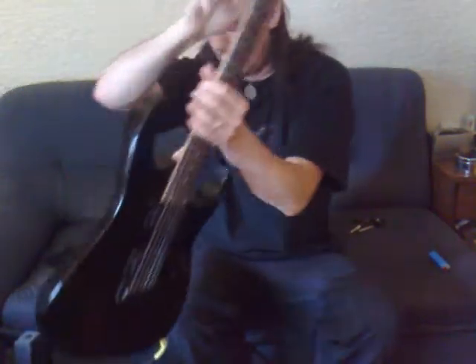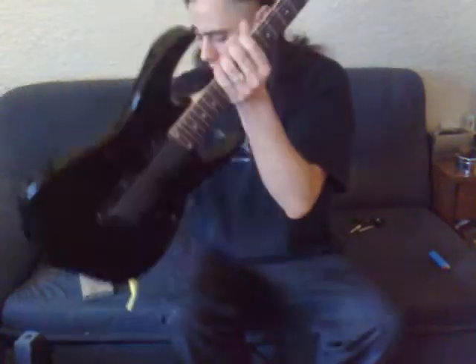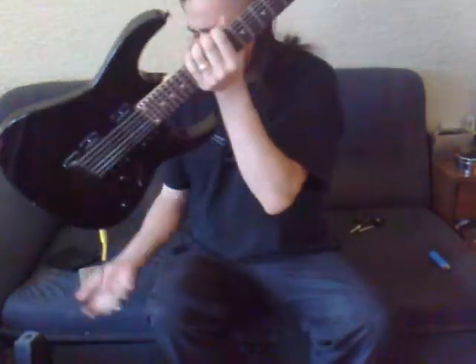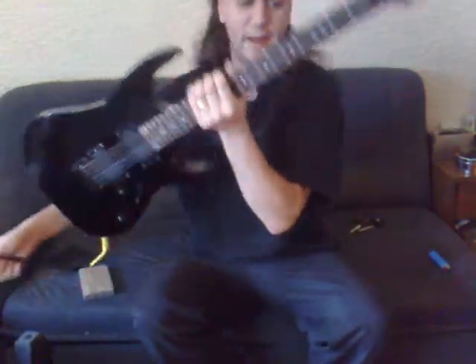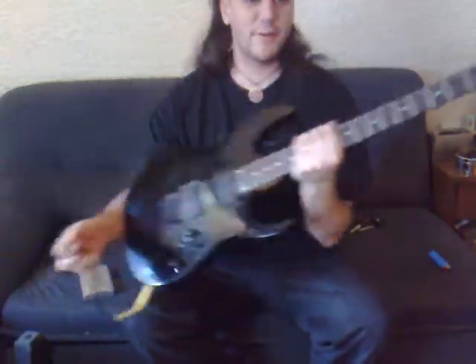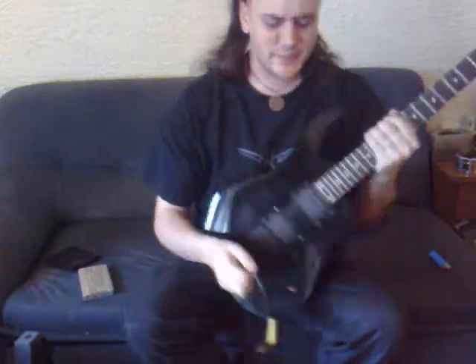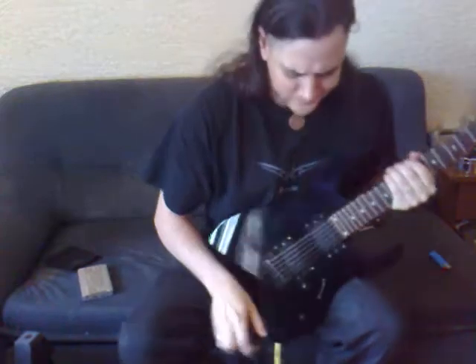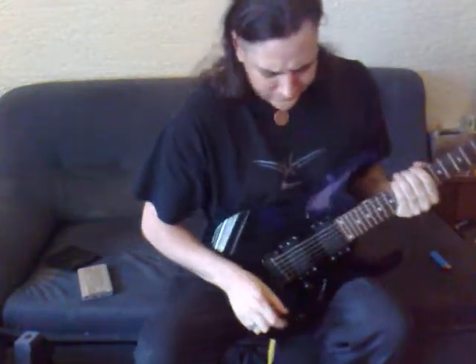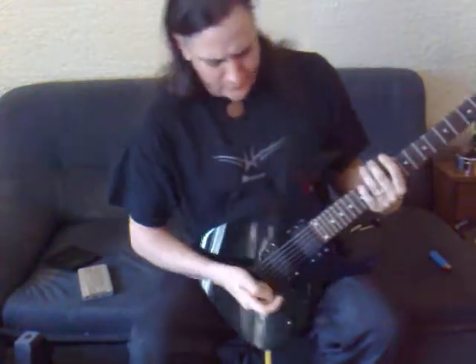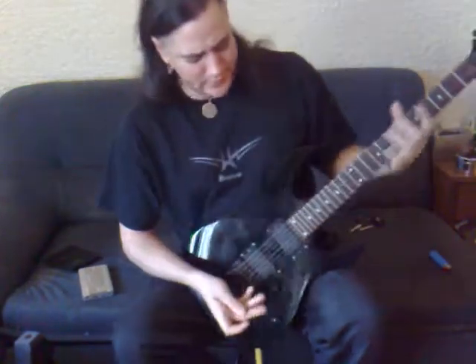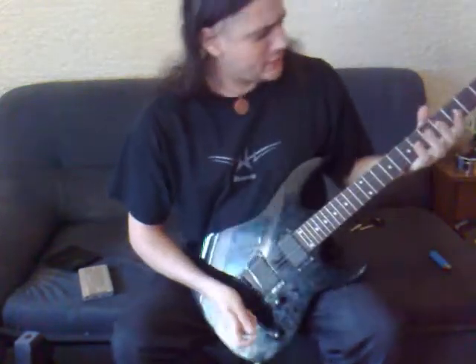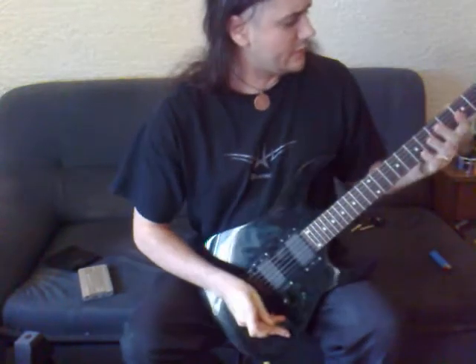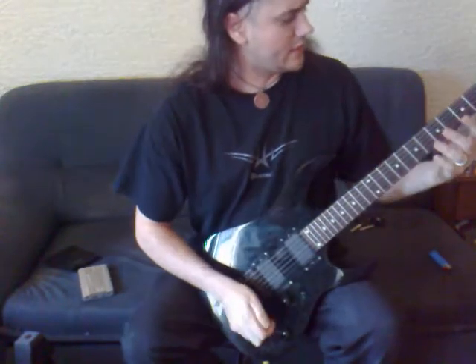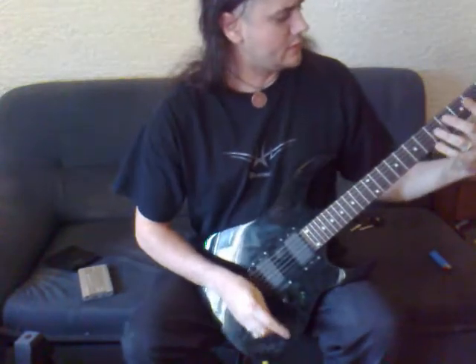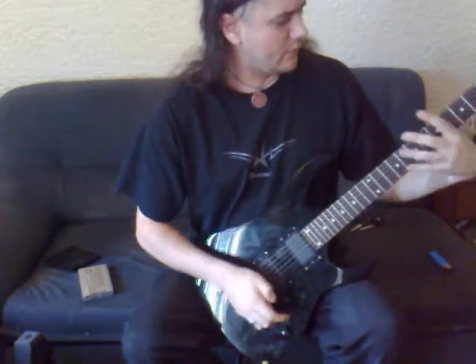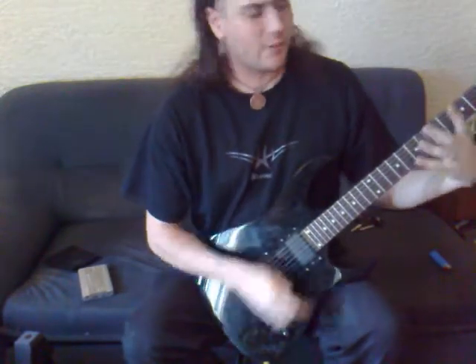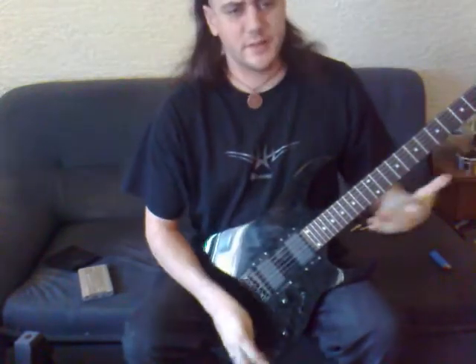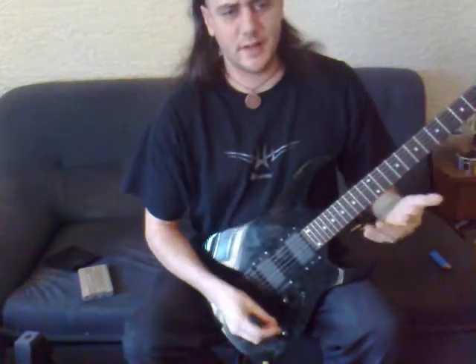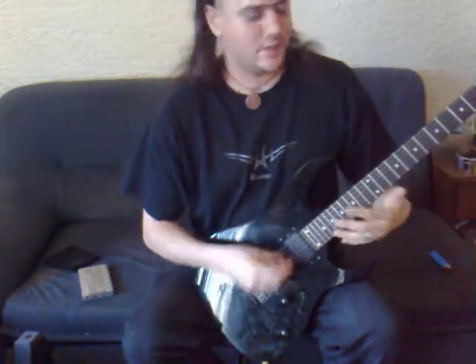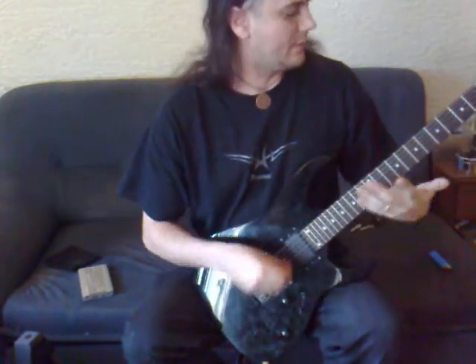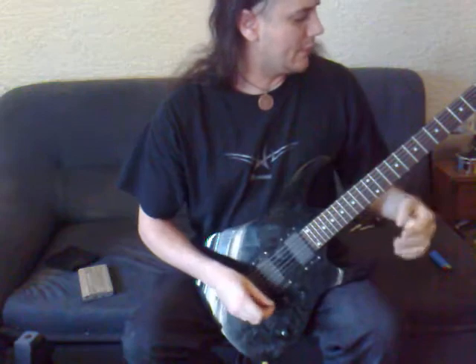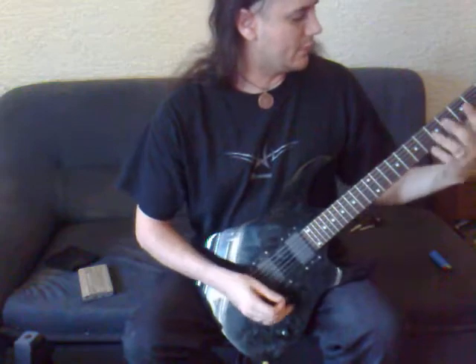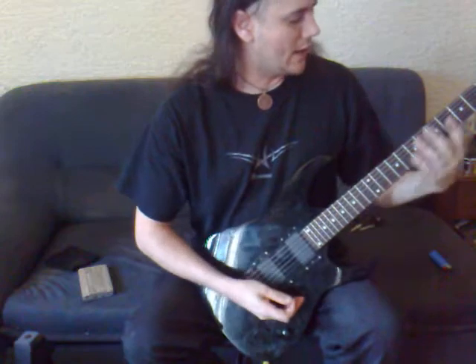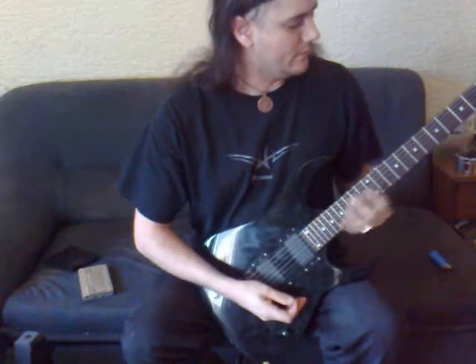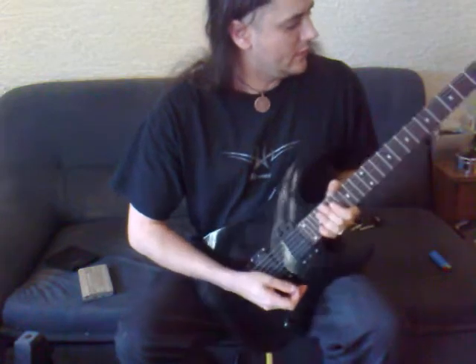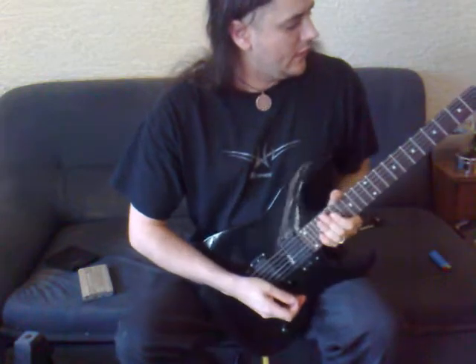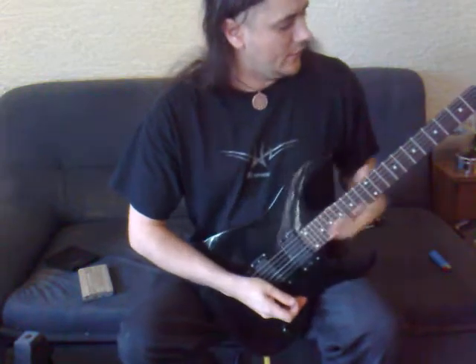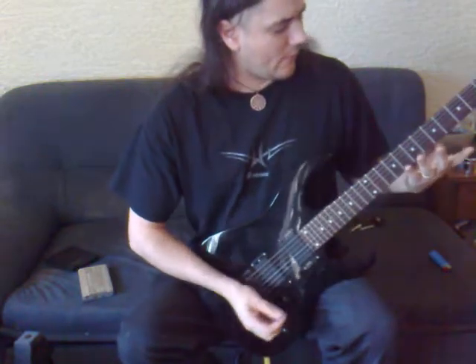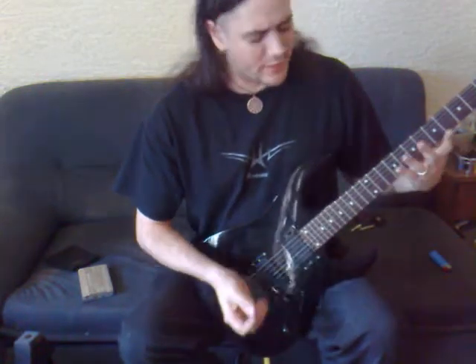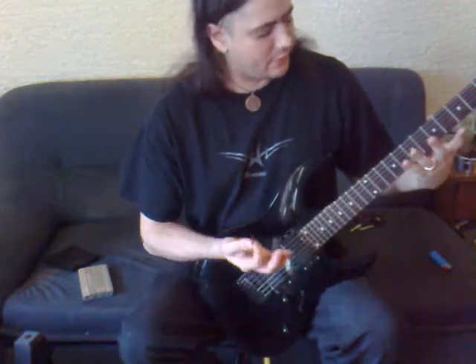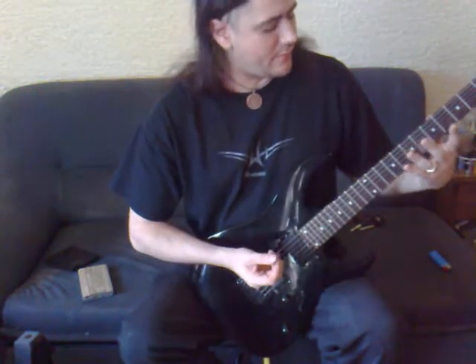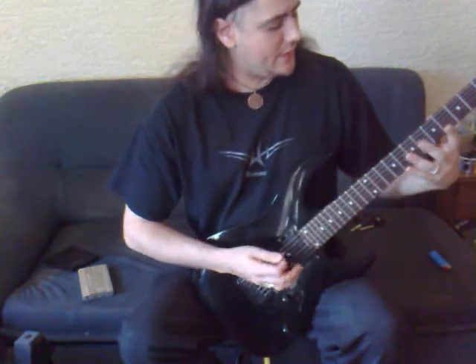I'm going to go over how to play power chords and some exercises to get used to playing and moving them around. A power chord — another name for it is a fifth.